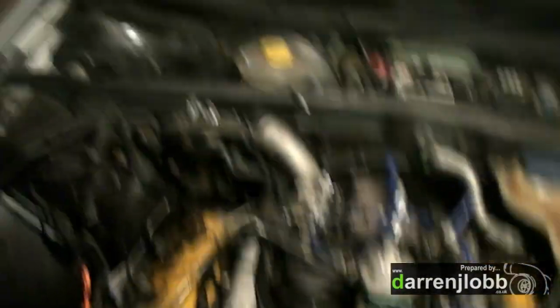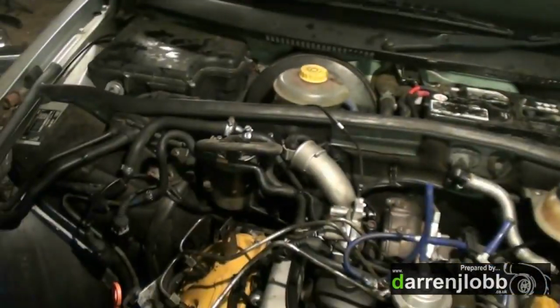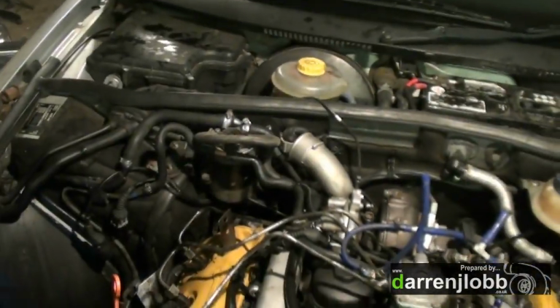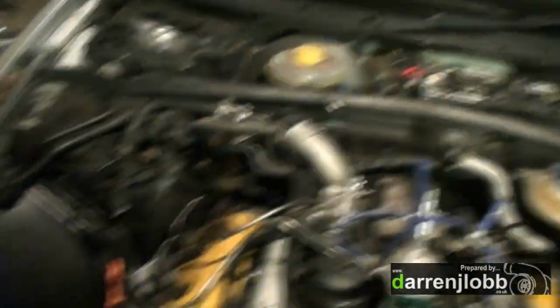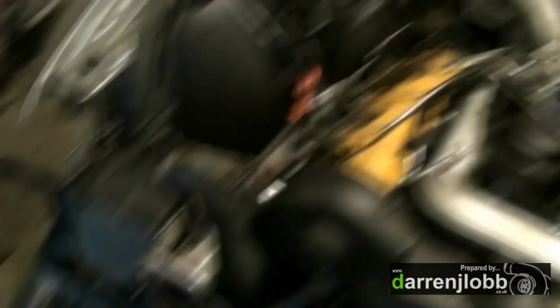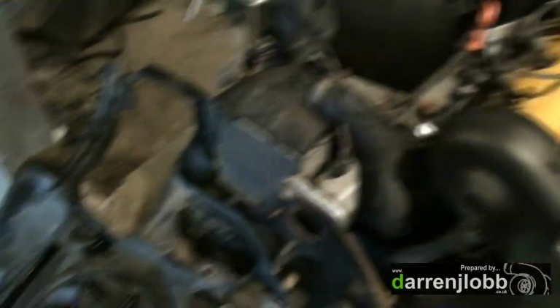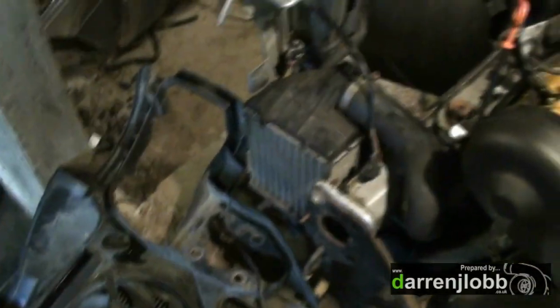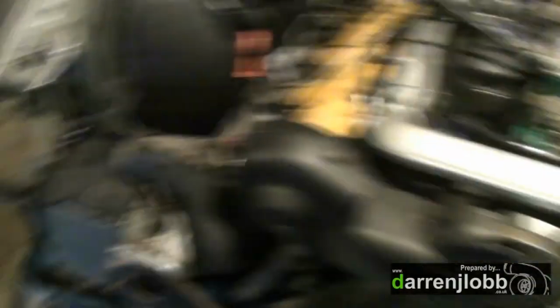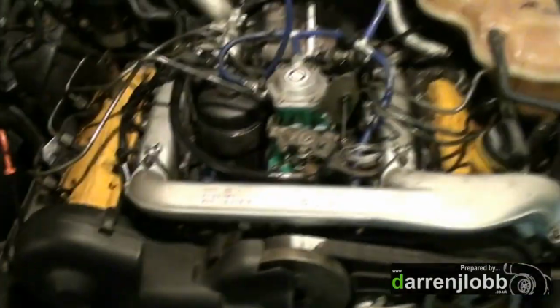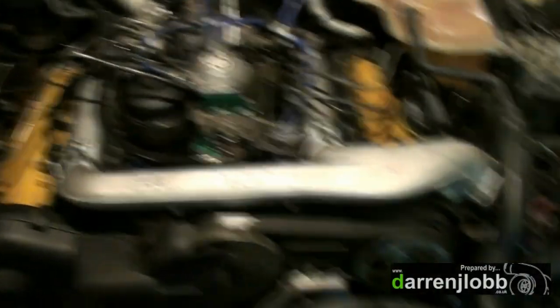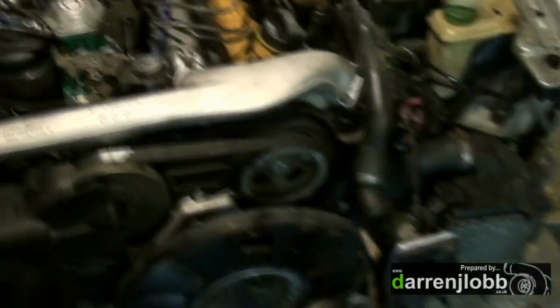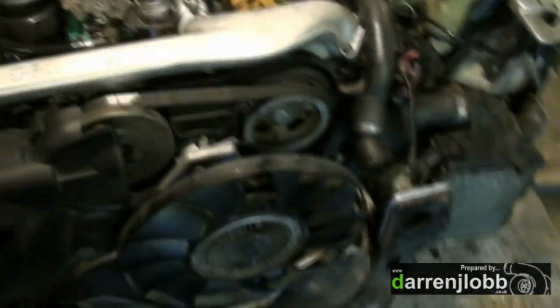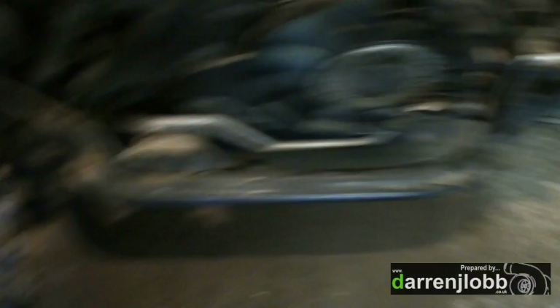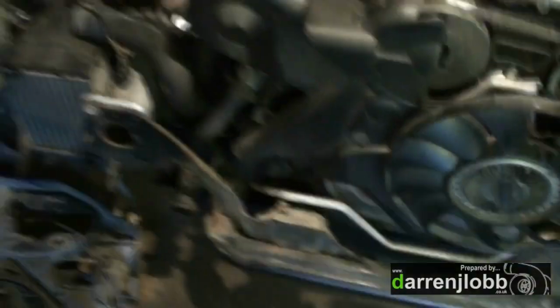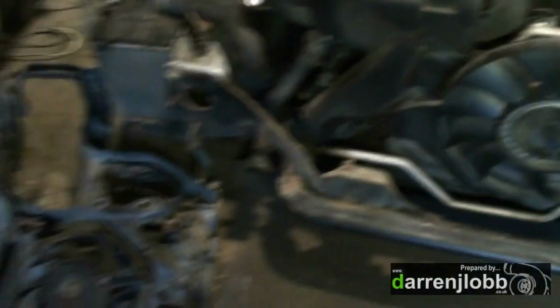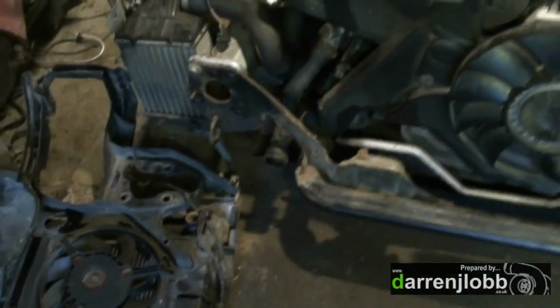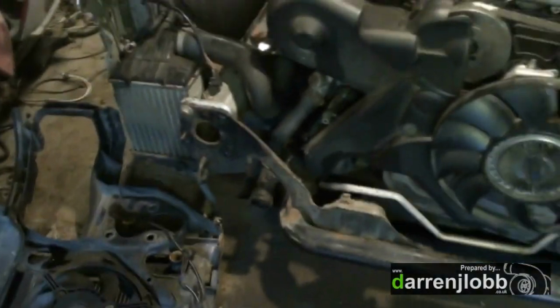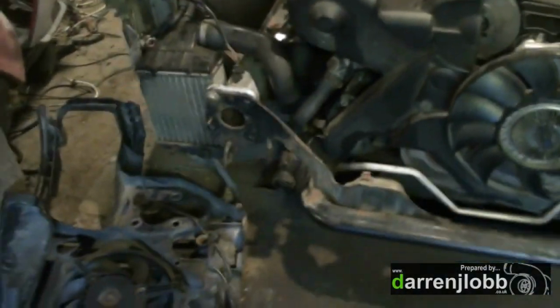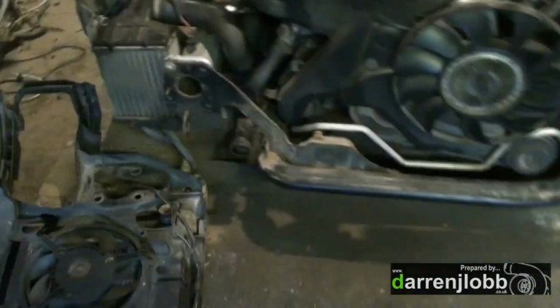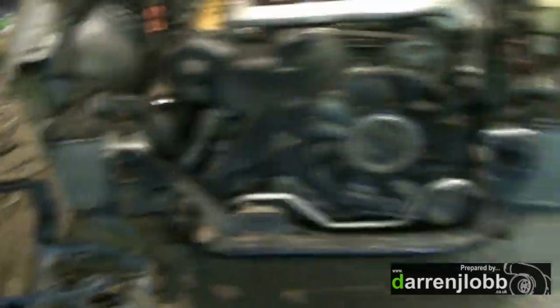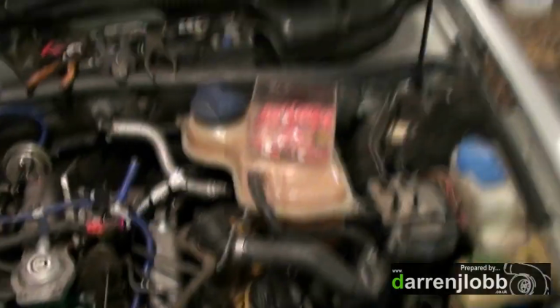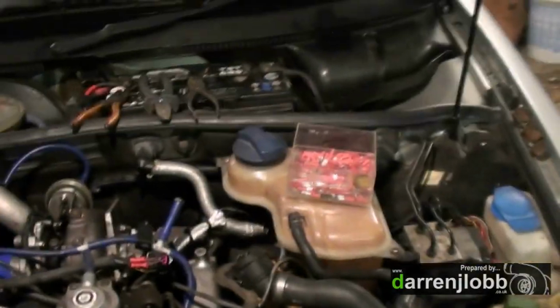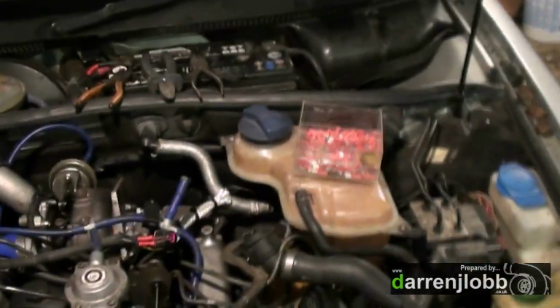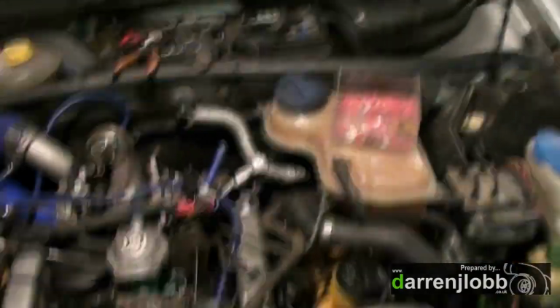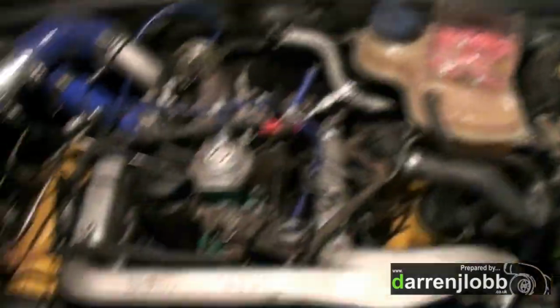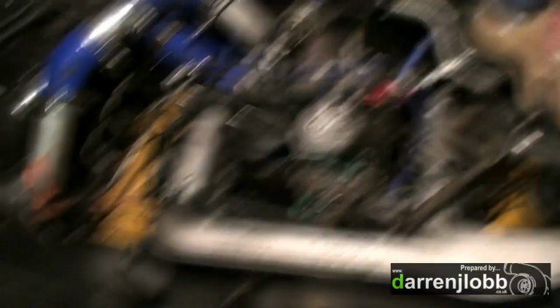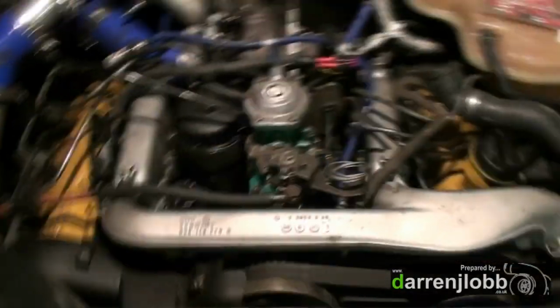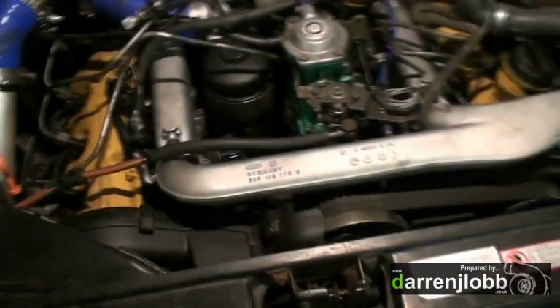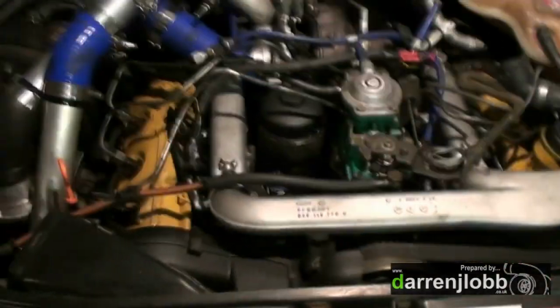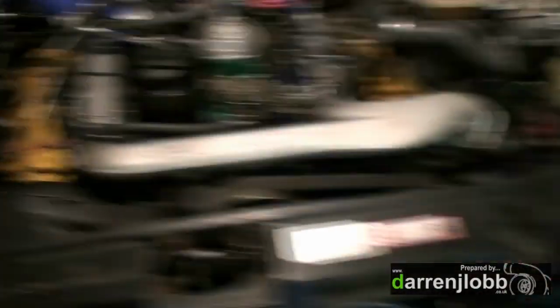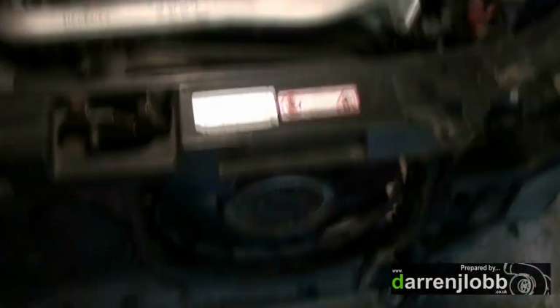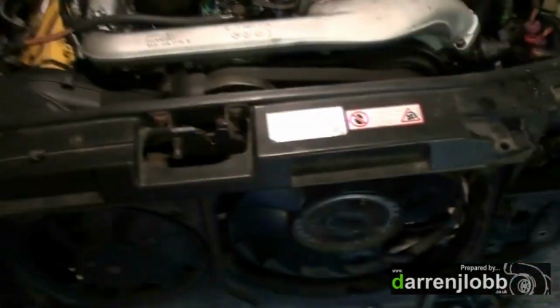Sorting out a boost hose from there down to the intercoolers and putting it back together, but I can't put it together until I've got a new rad hose for the bottom here.